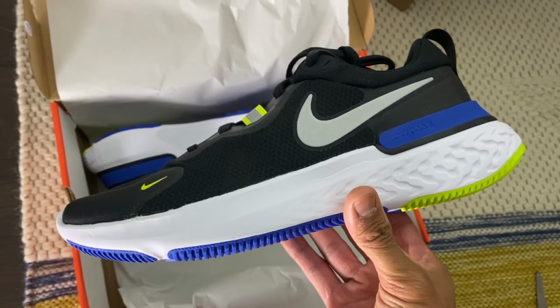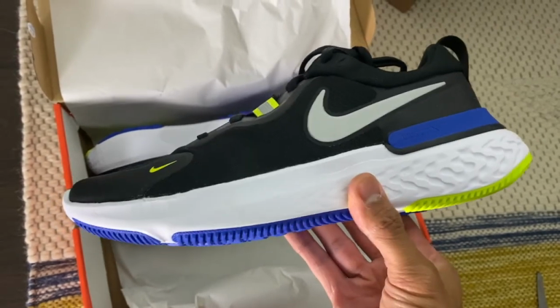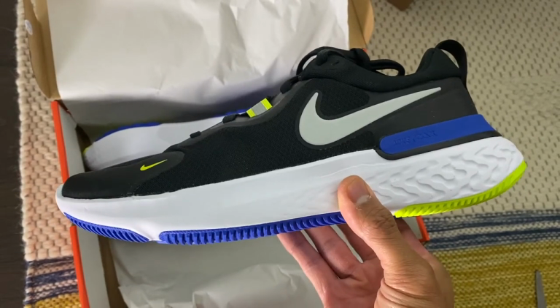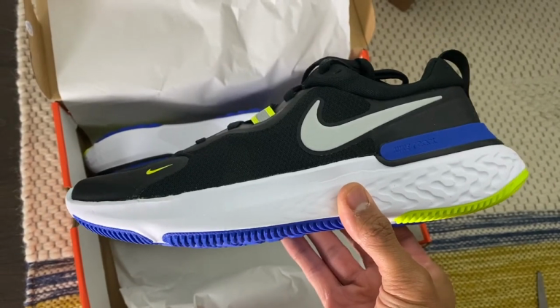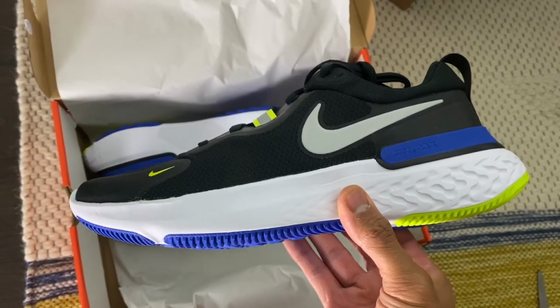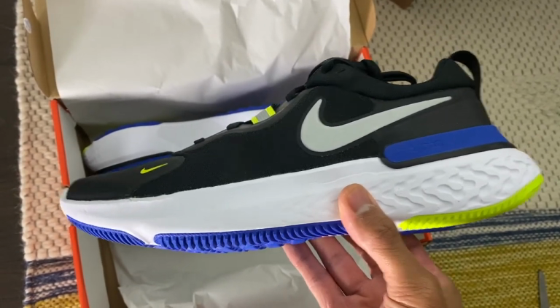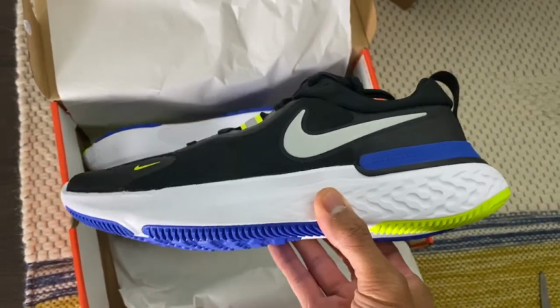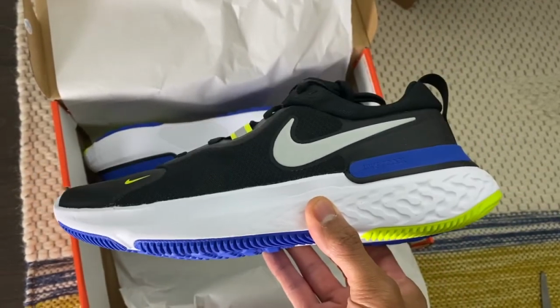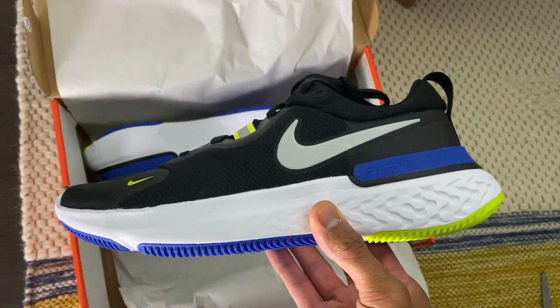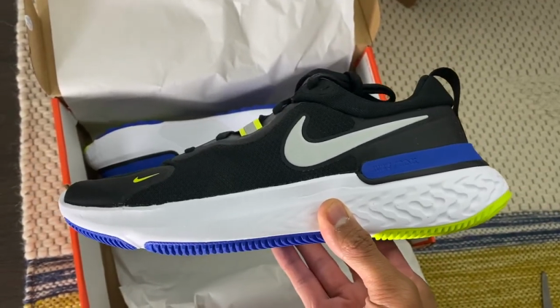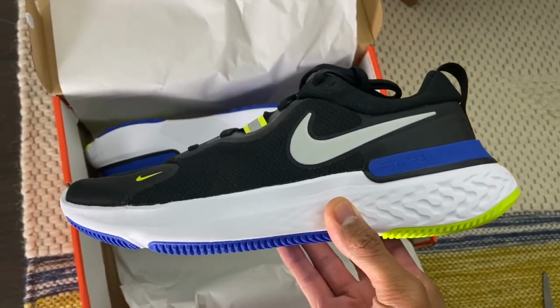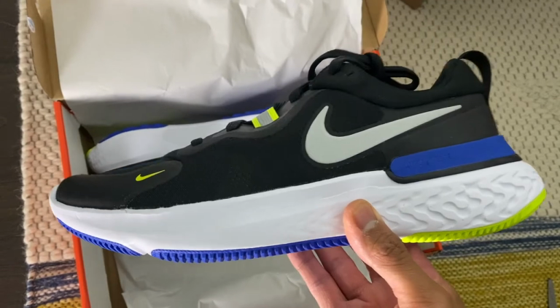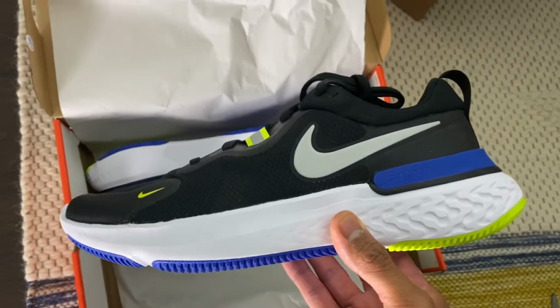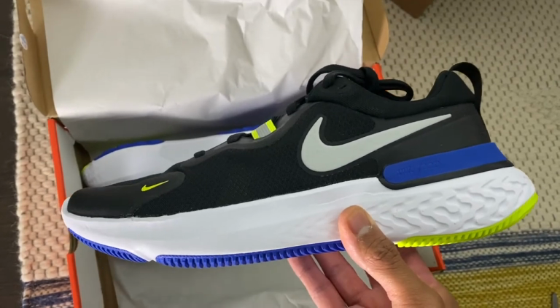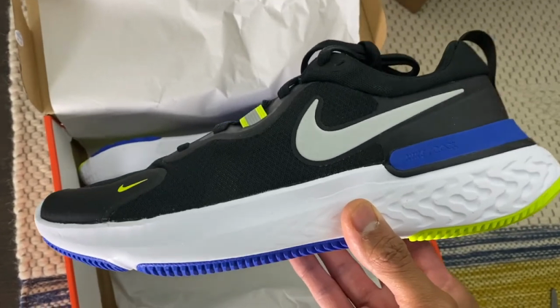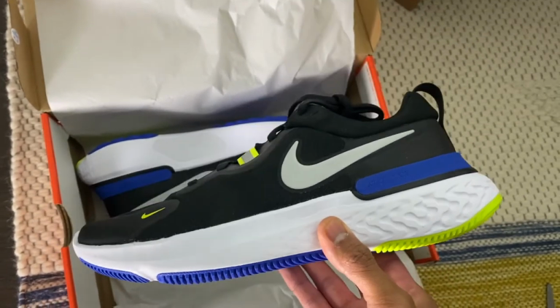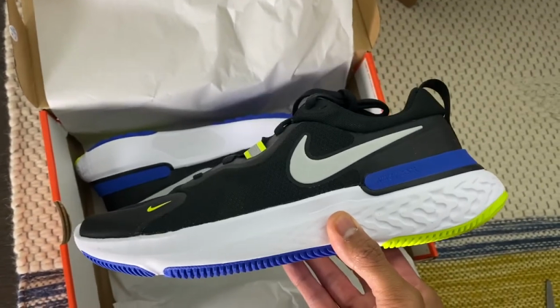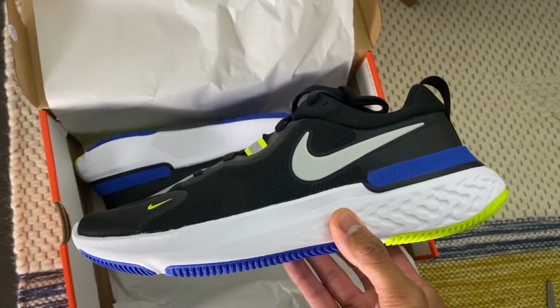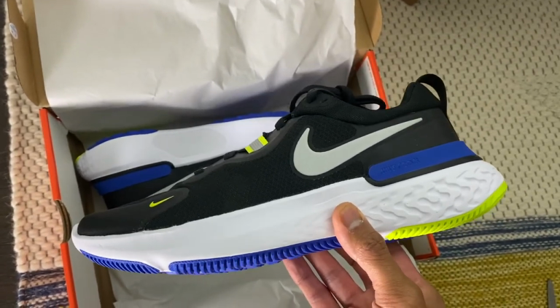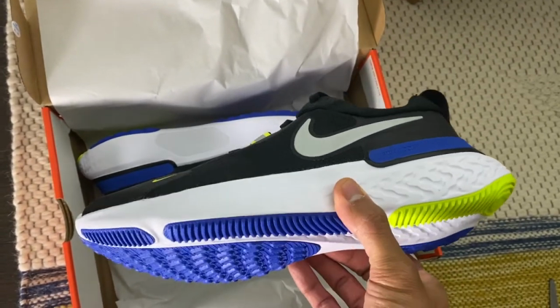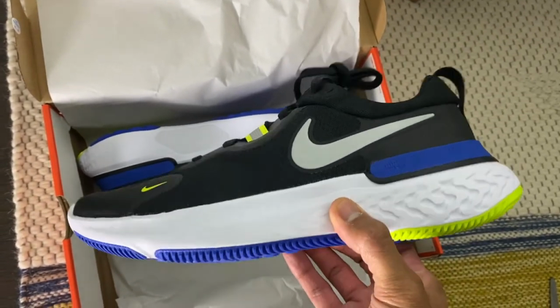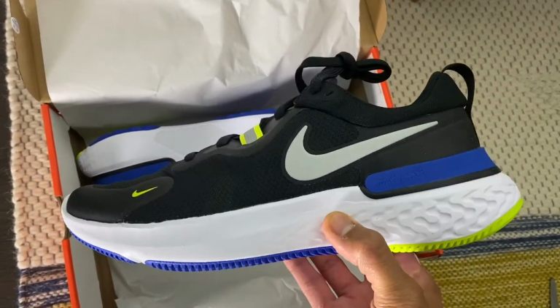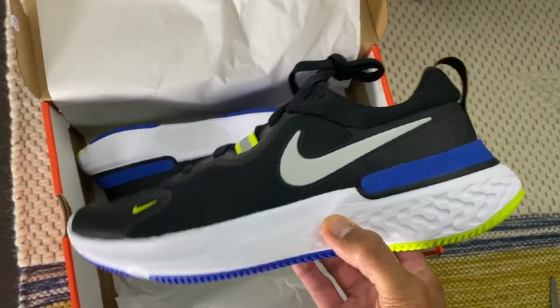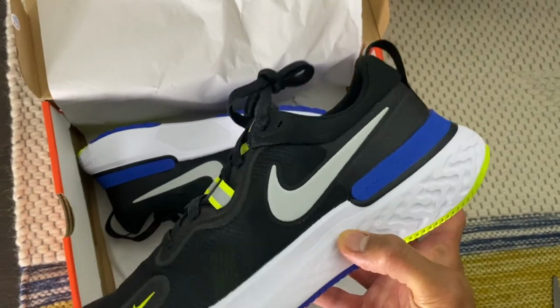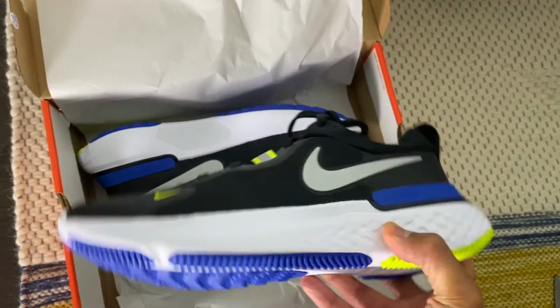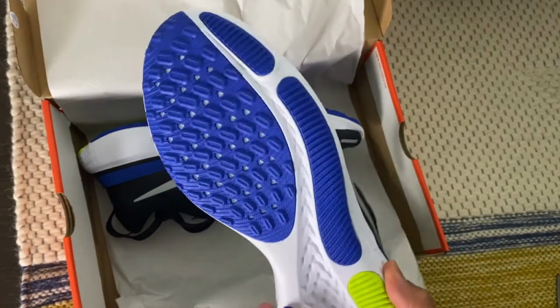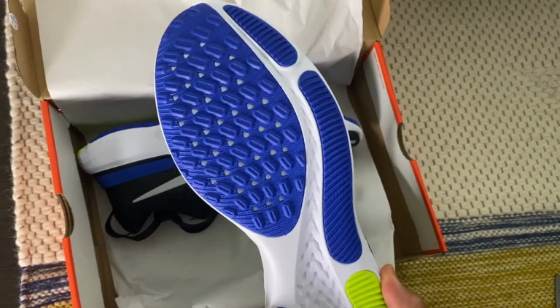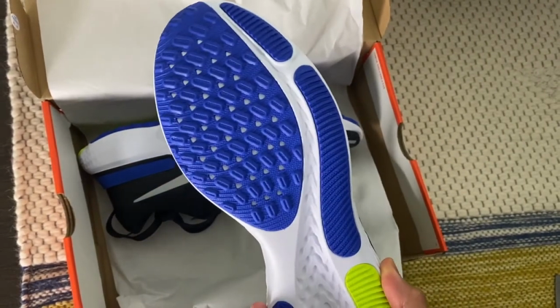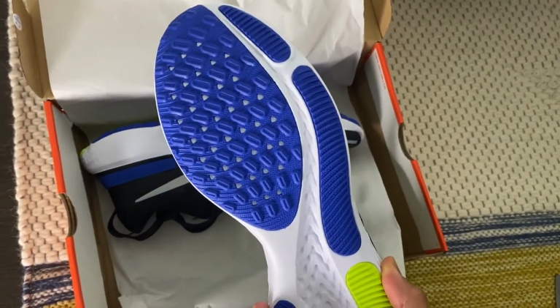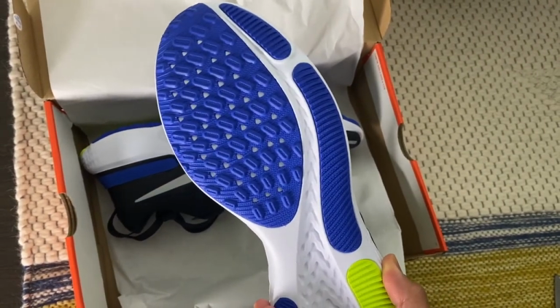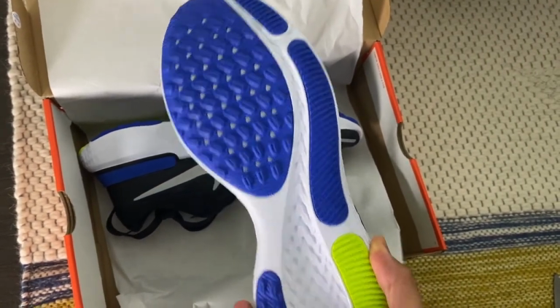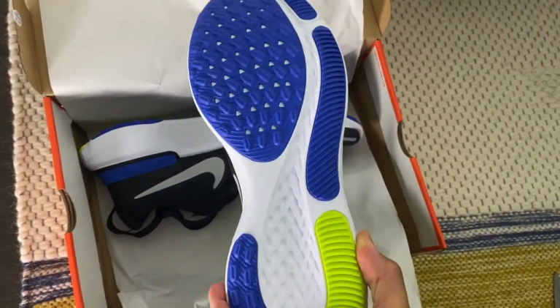Let me know in the comments what you think about that. I haven't run in these before, but I'll give you guys a full review in a little bit. It's a really nice shoe — look at the rubber. It's different, but this is all full React.